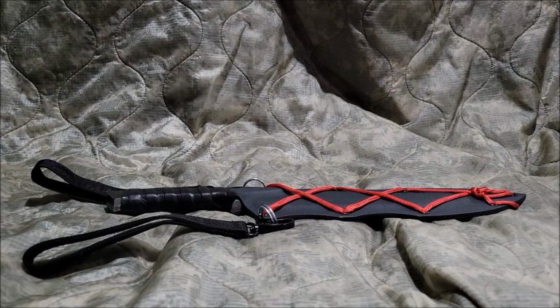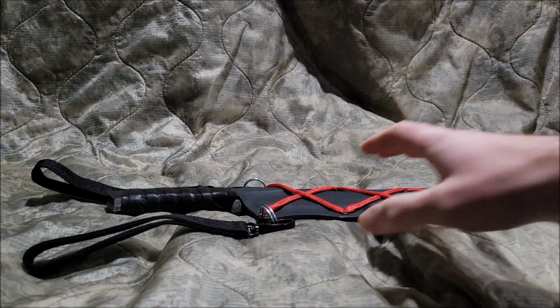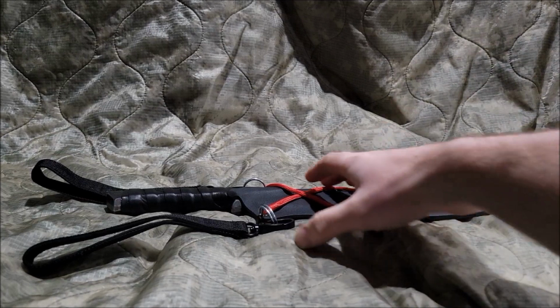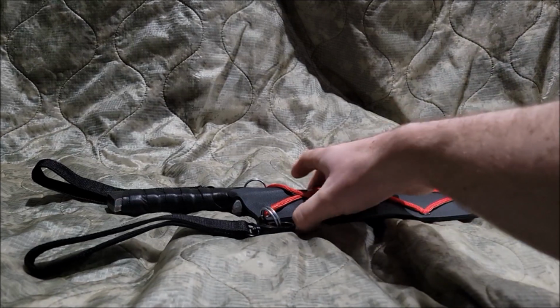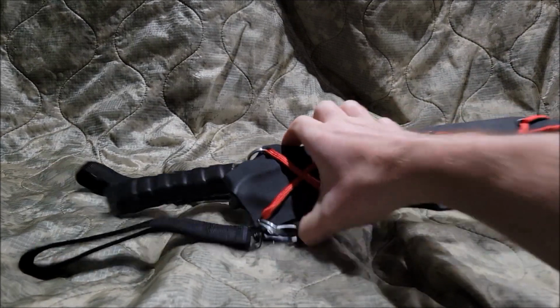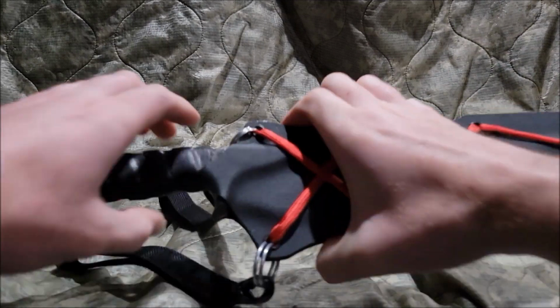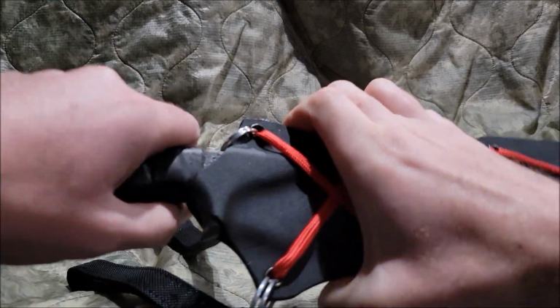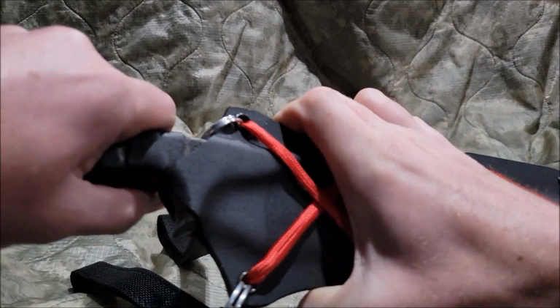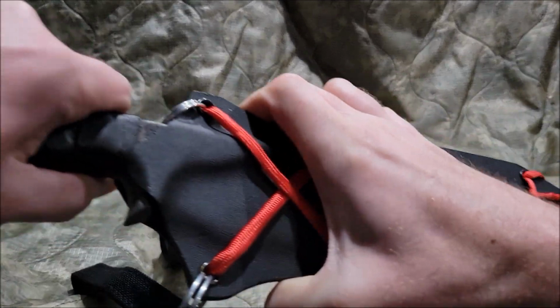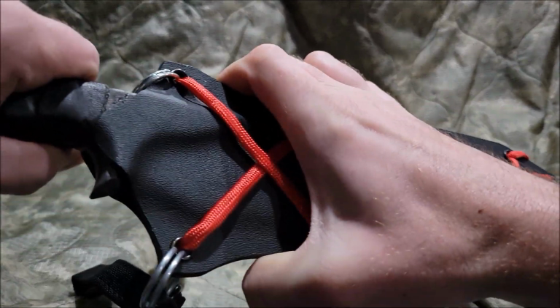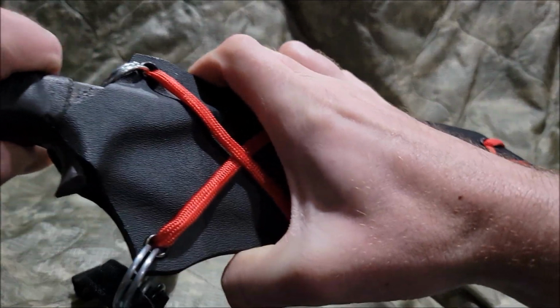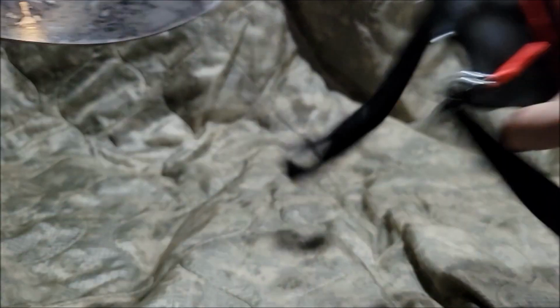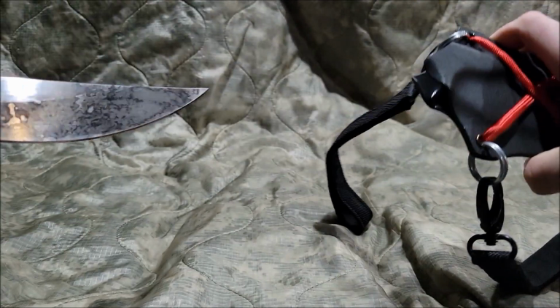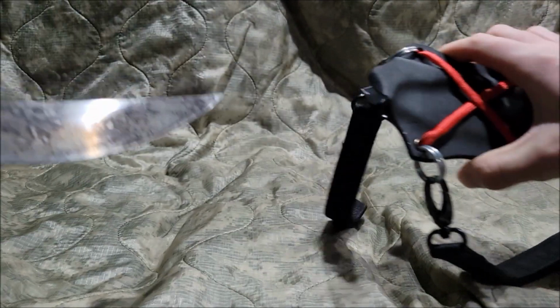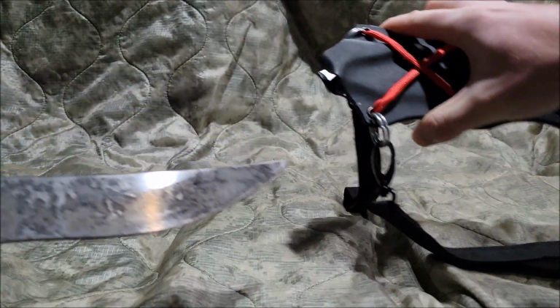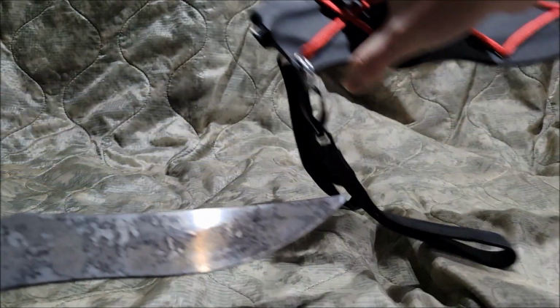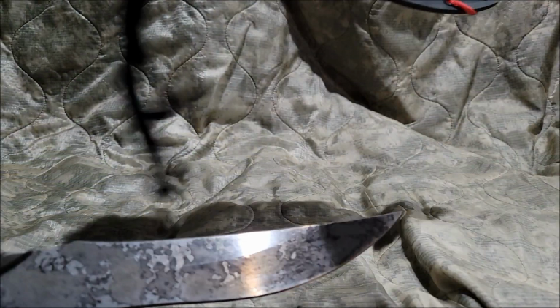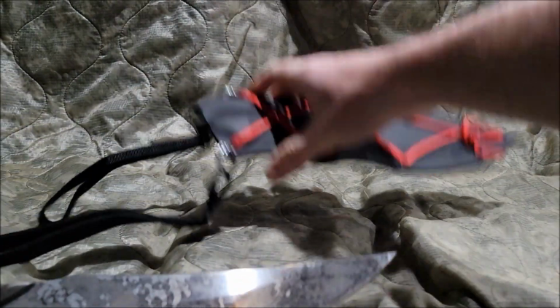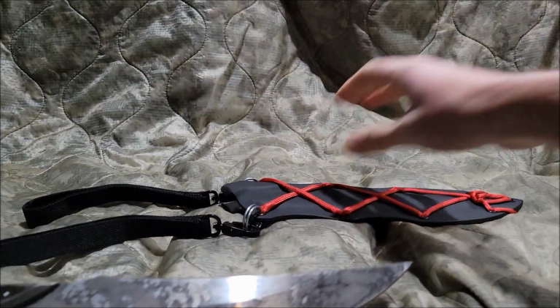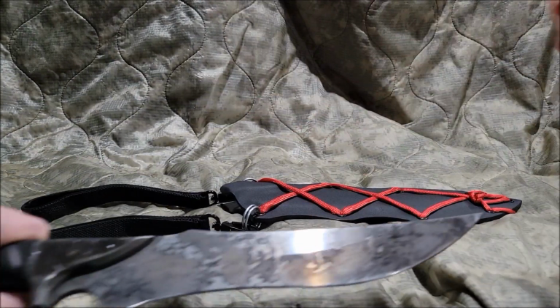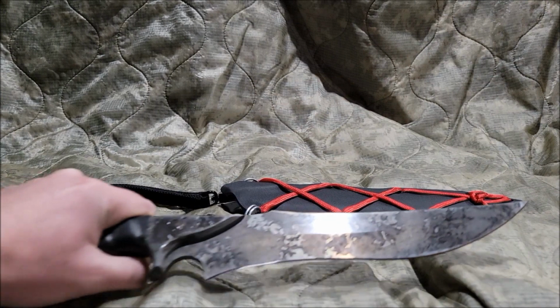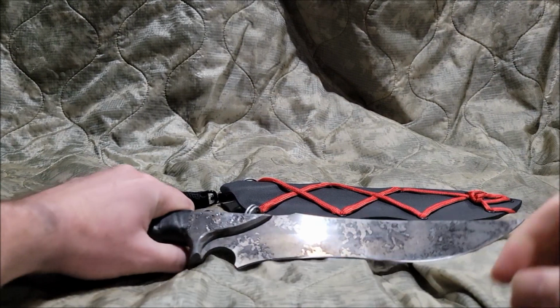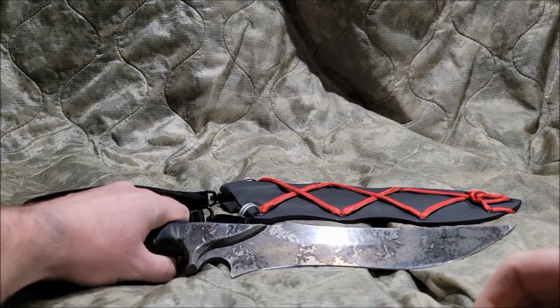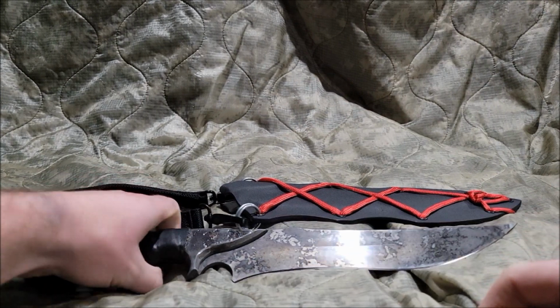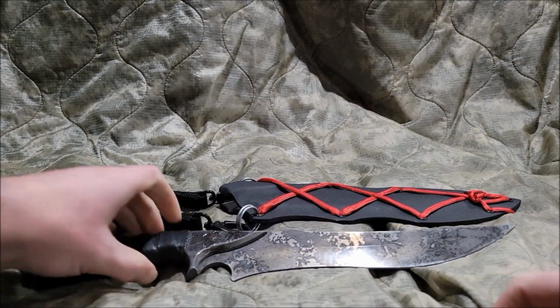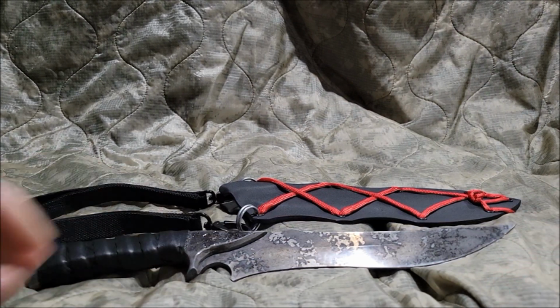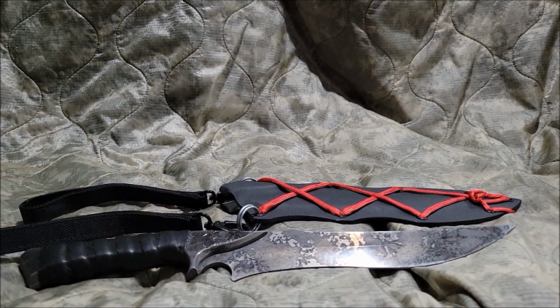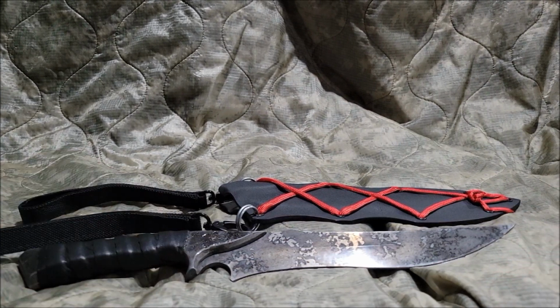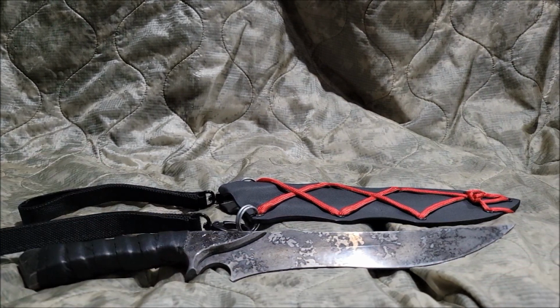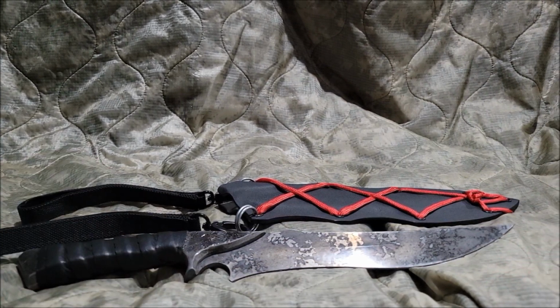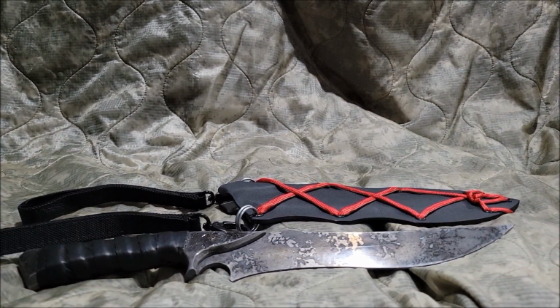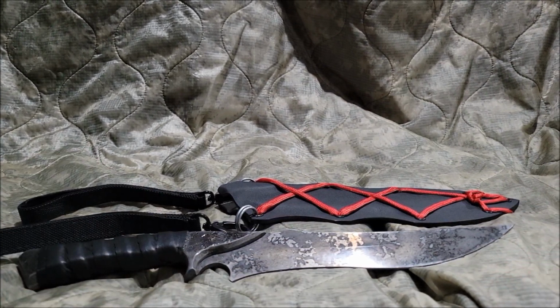Zombie Tools Silius. What's up guys? OurTillboy here. Today we're doing another video — we're taking a look at the Zombie Tools Silius. Let's begin.